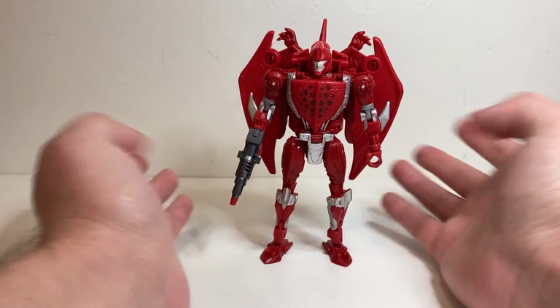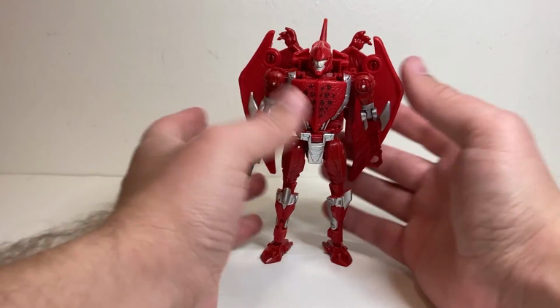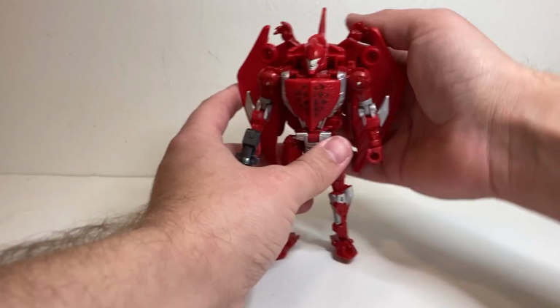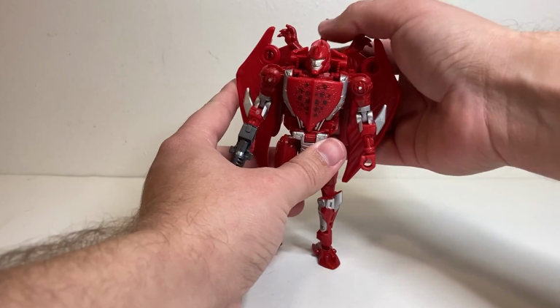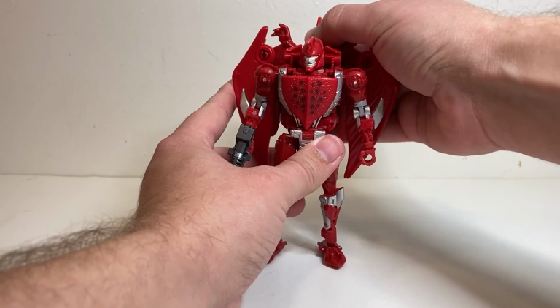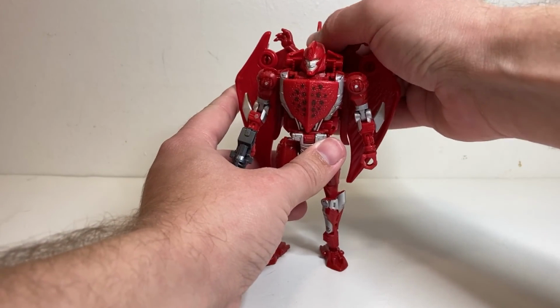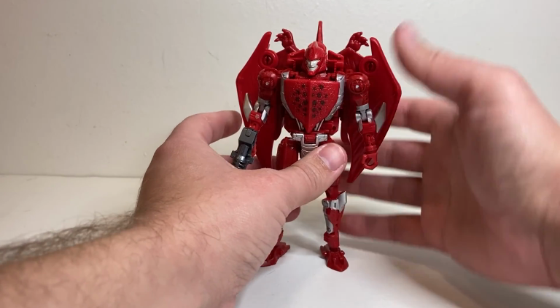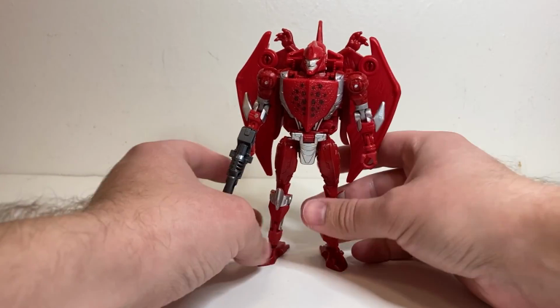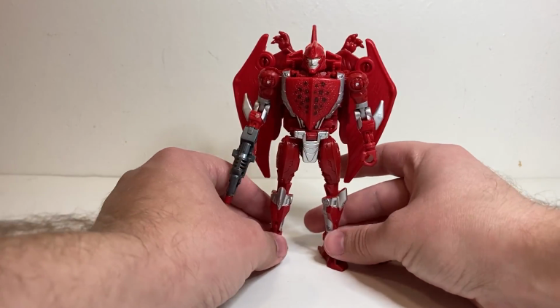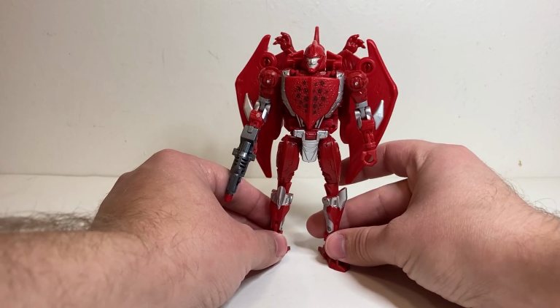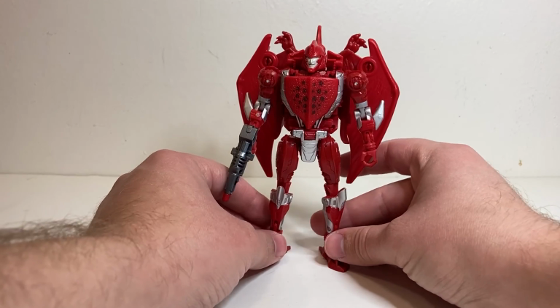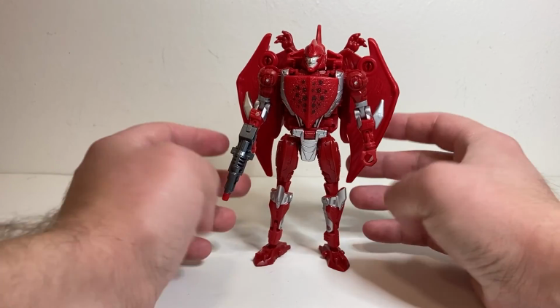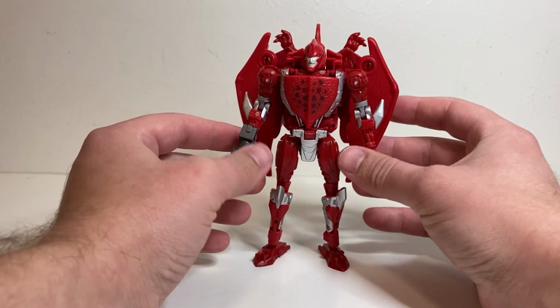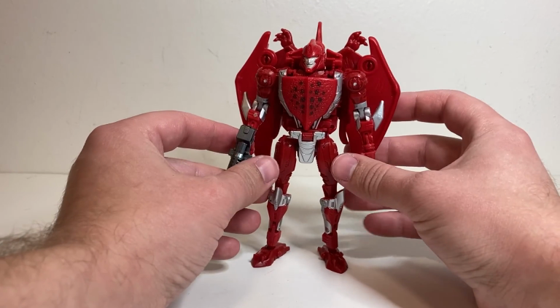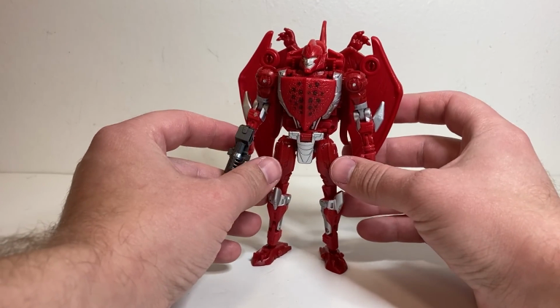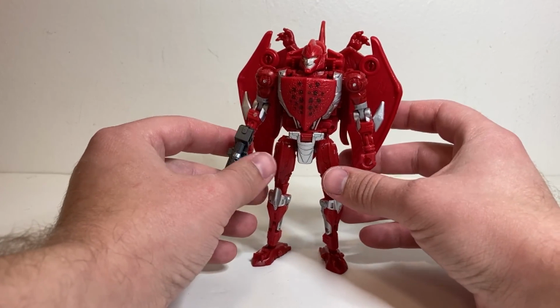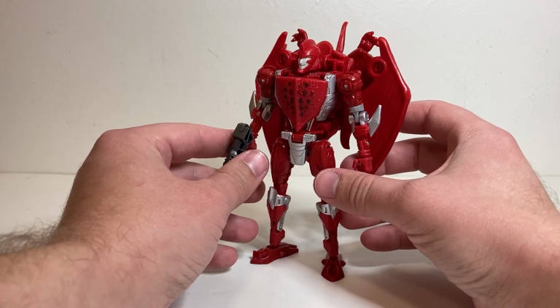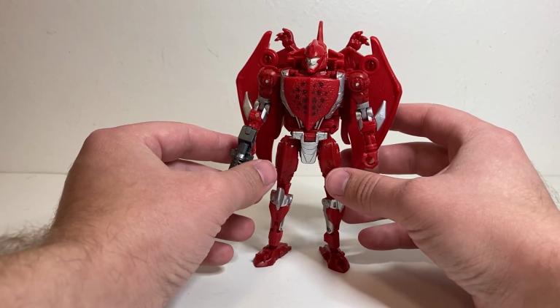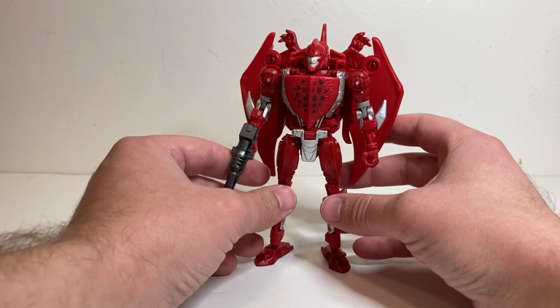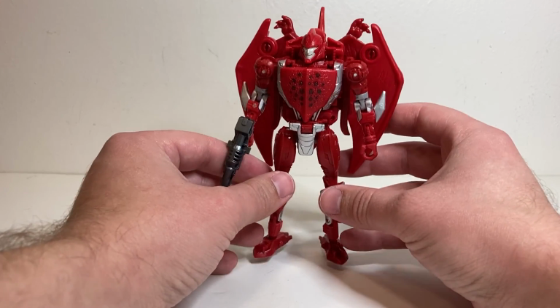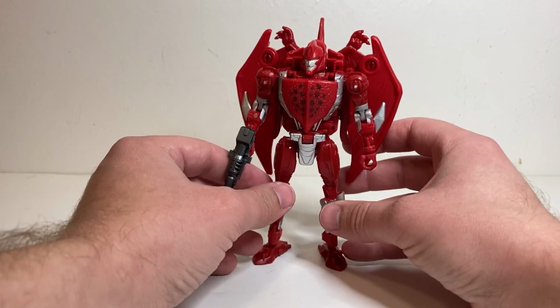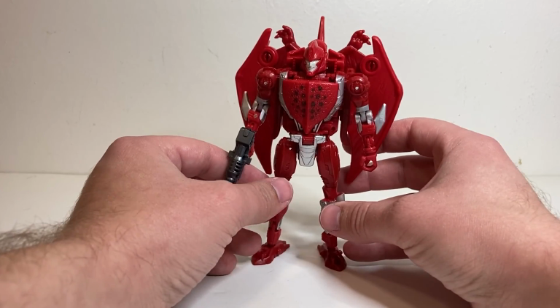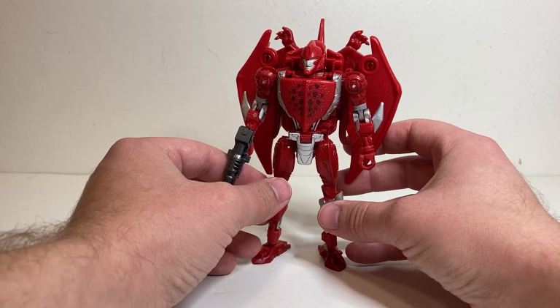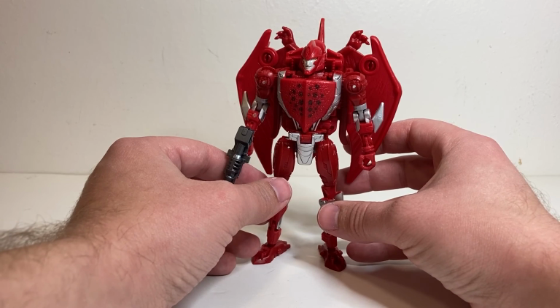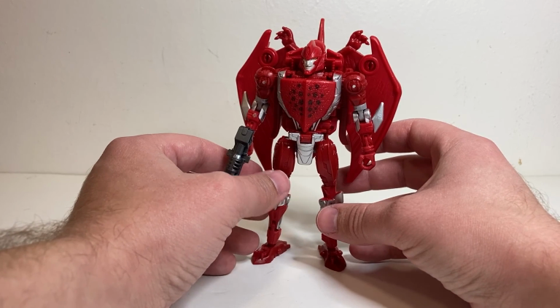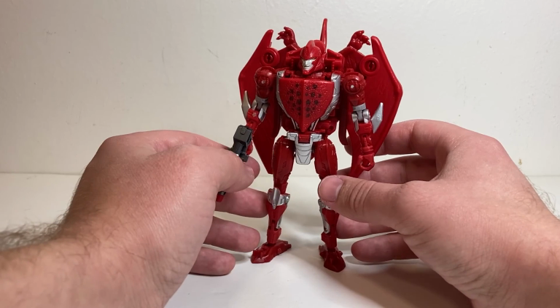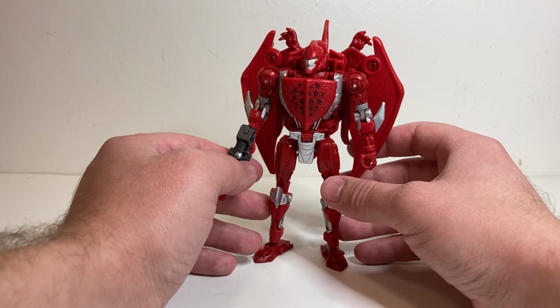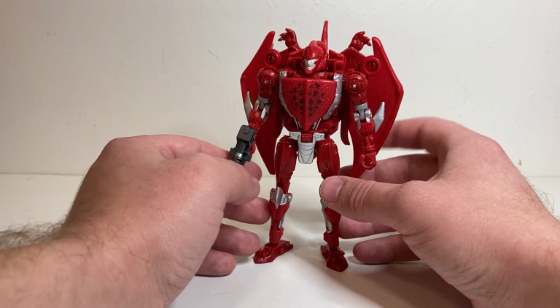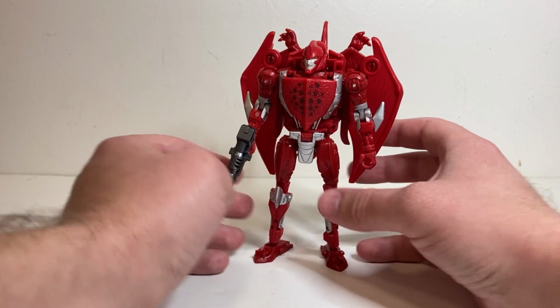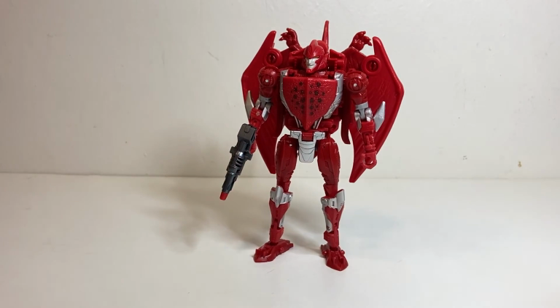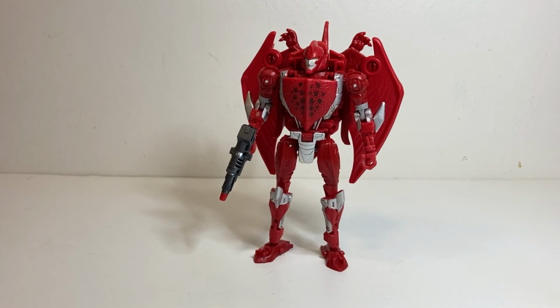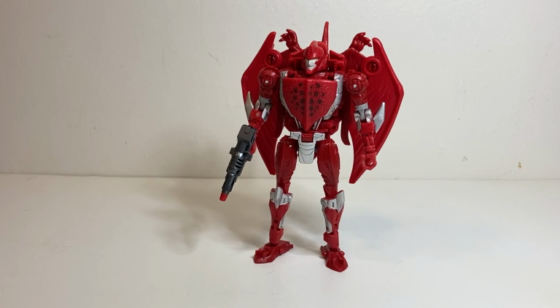If you enjoy my videos, make sure to leave a like and consider subscribing. I do reviews every Tuesday, Thursday, and Sunday. And without further ado, here we have Transformers War for Cybertron Golden Disk Collection Terrorsaur.